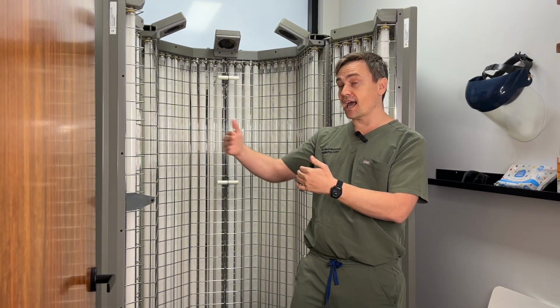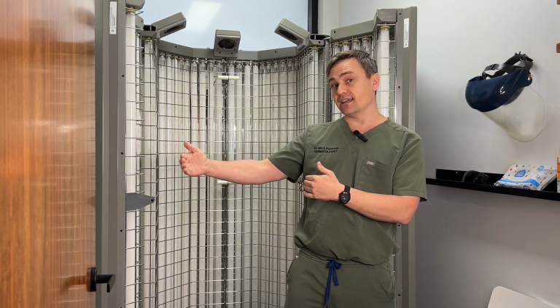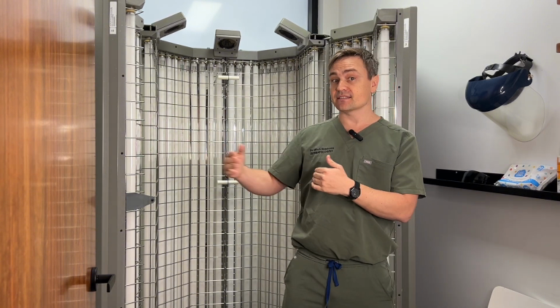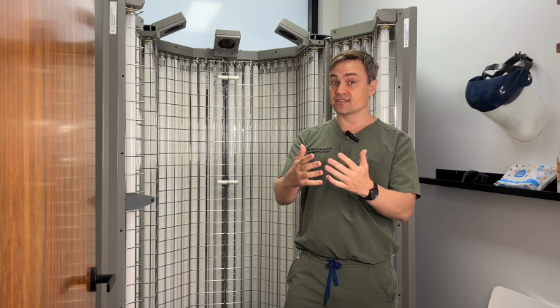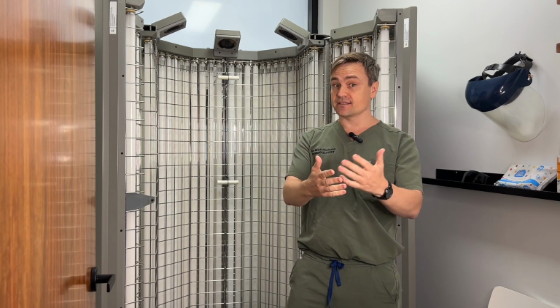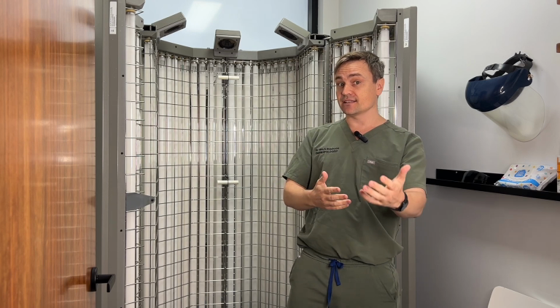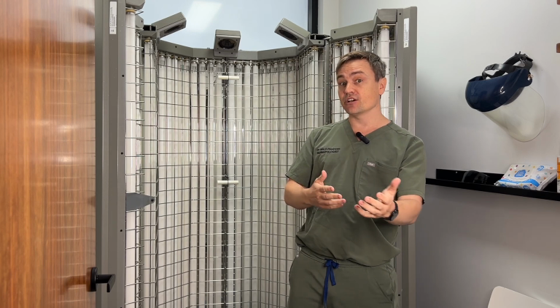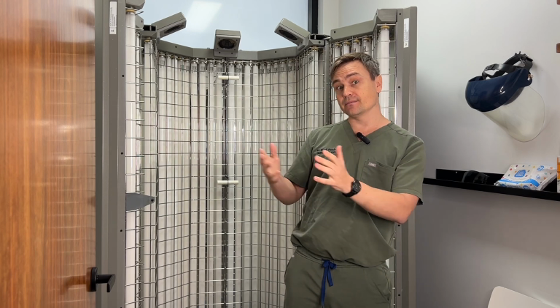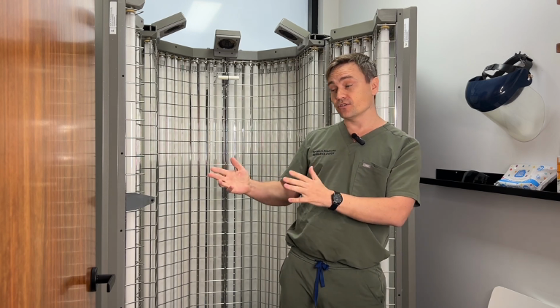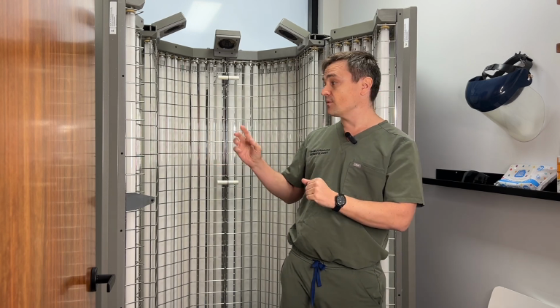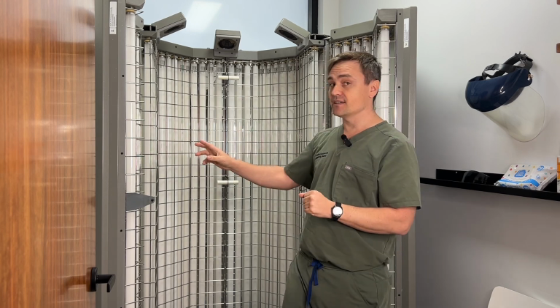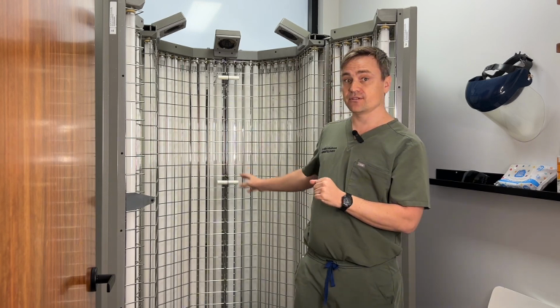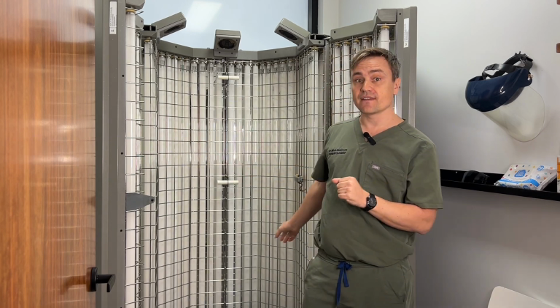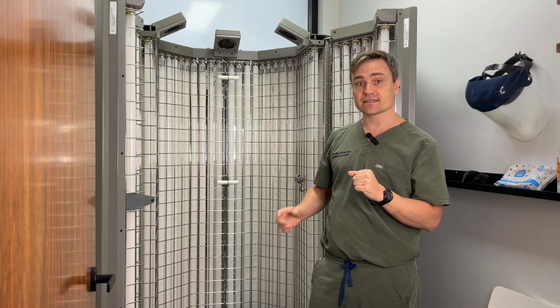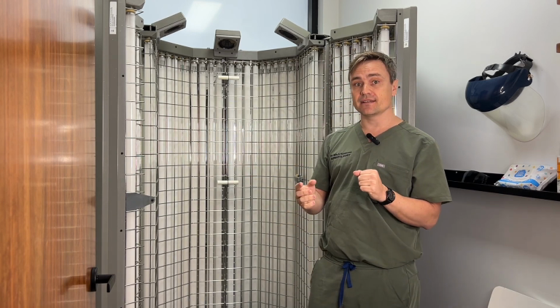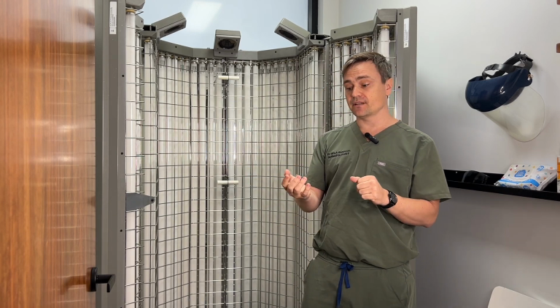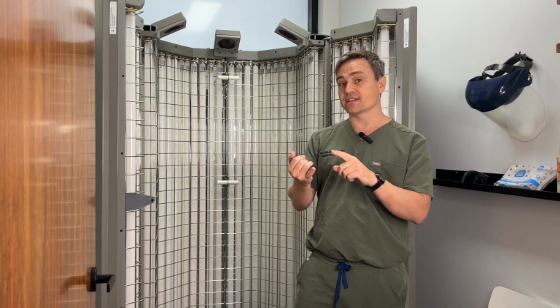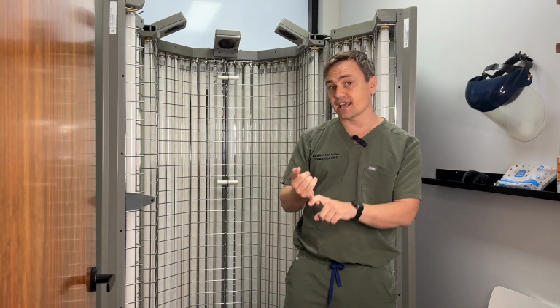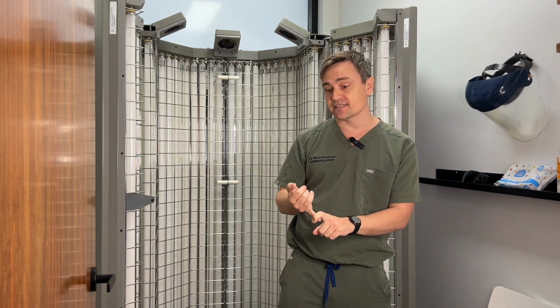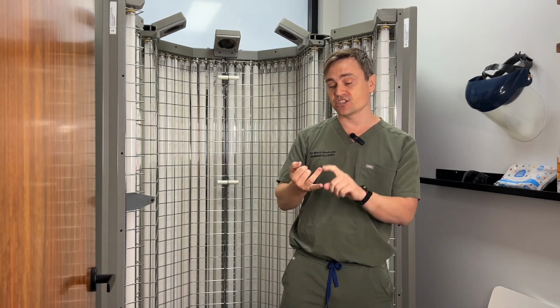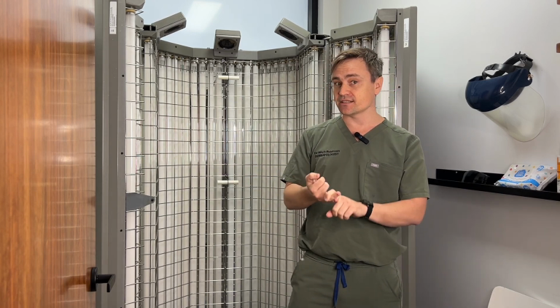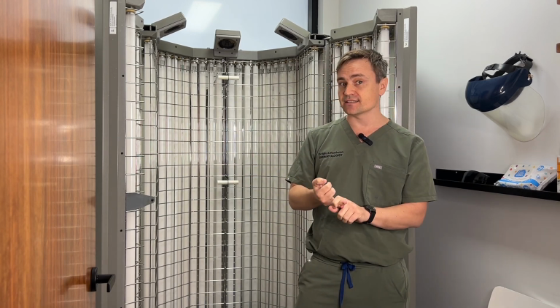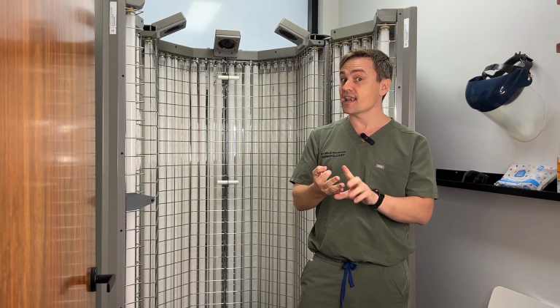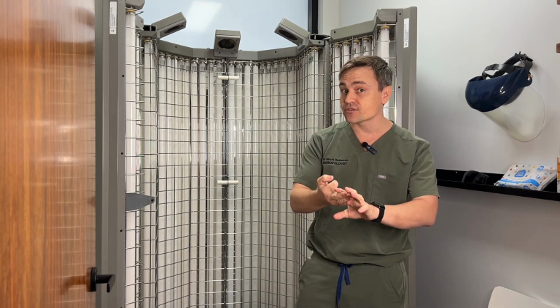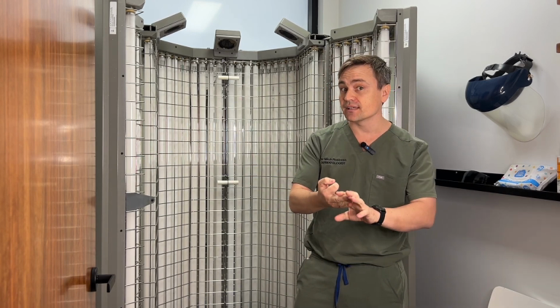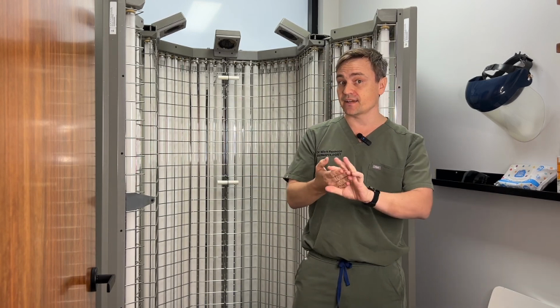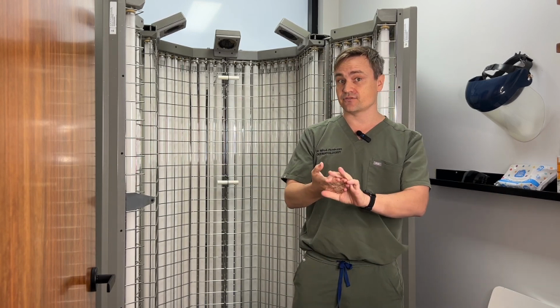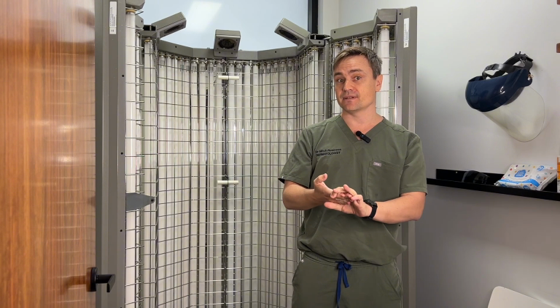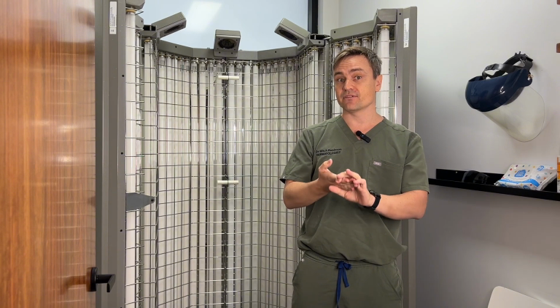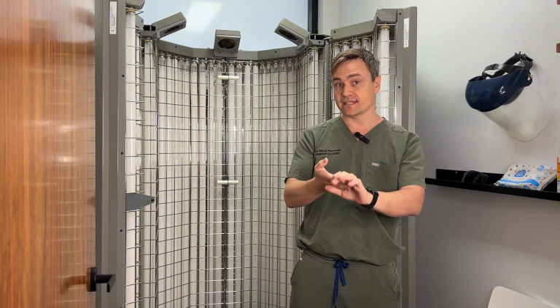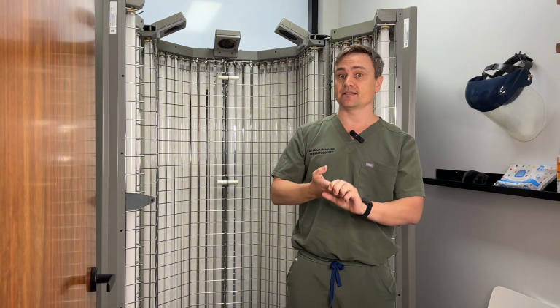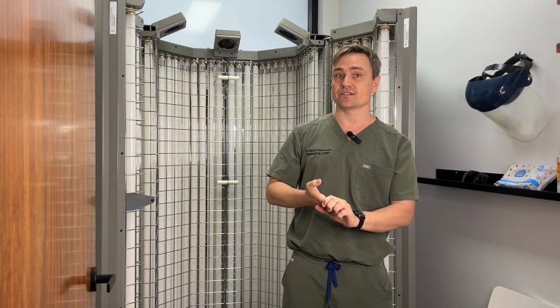UVA, such as things in solariums, do pose risks — whereas these do not — thus making phototherapy one of the safest, gentlest, natural, and effective treatments for many skin conditions.